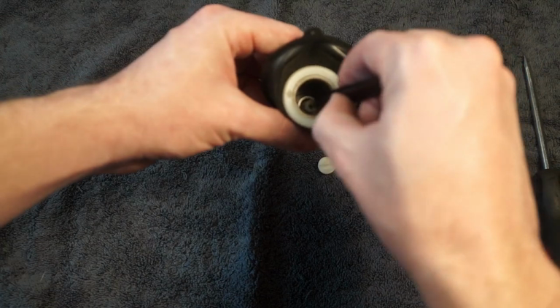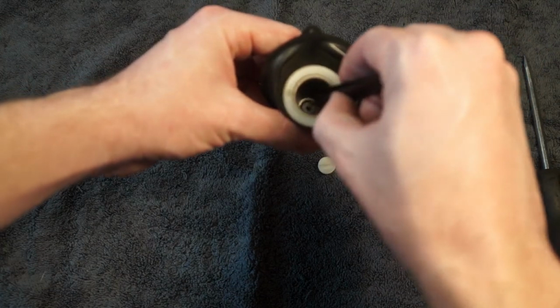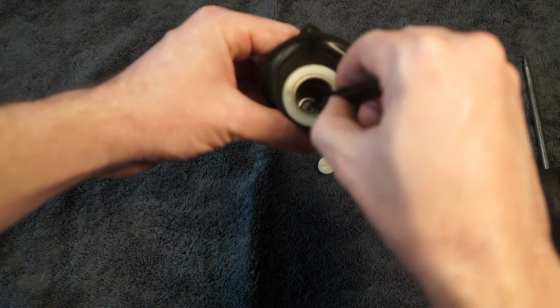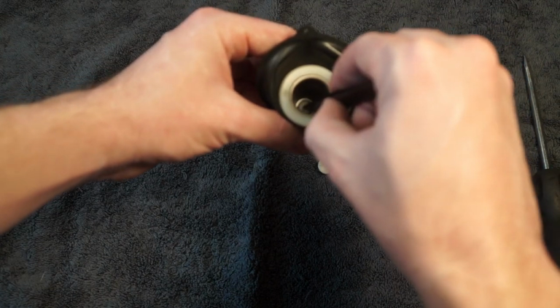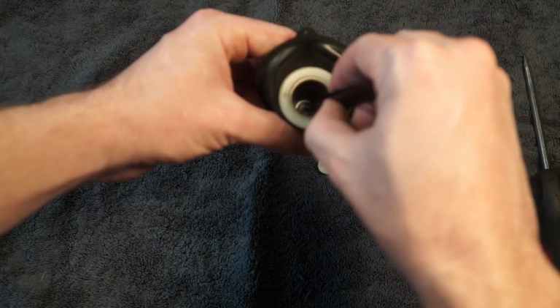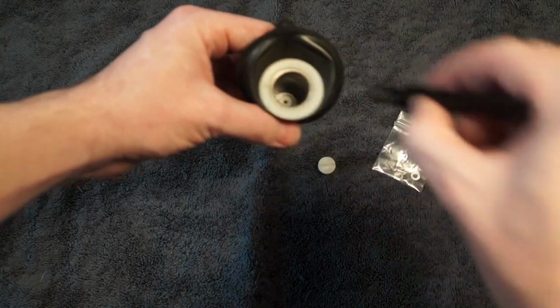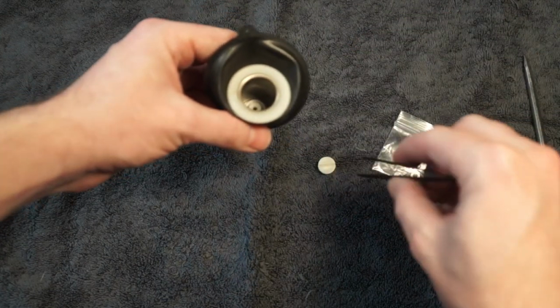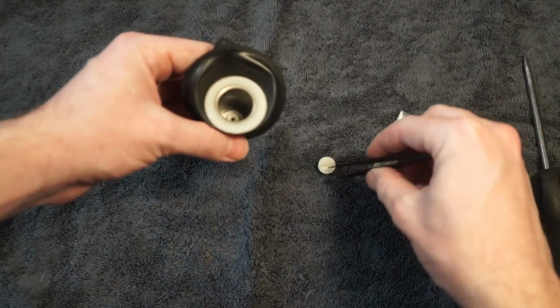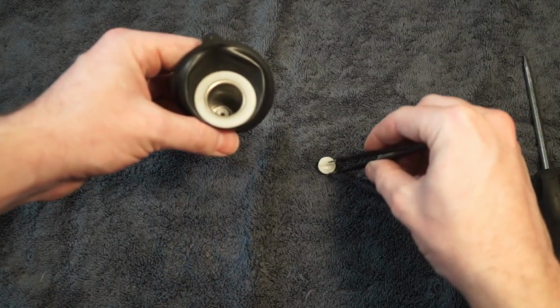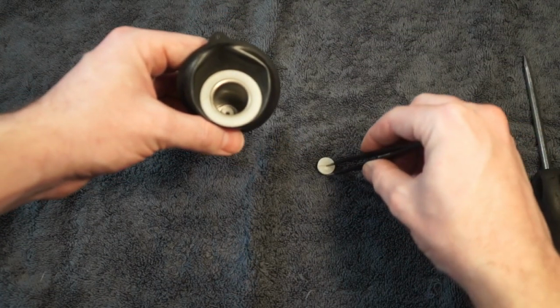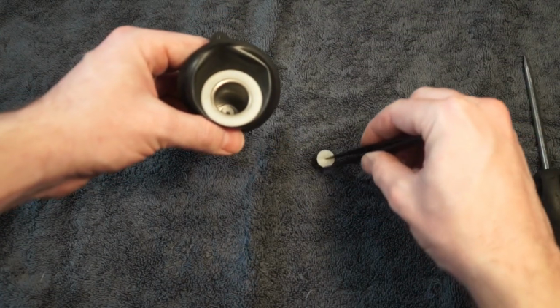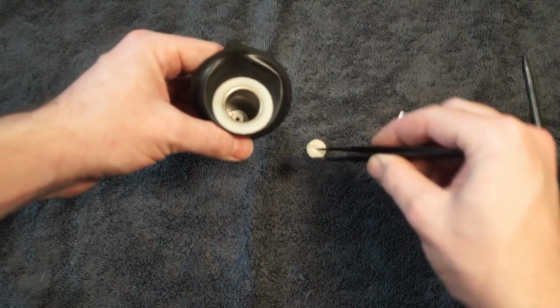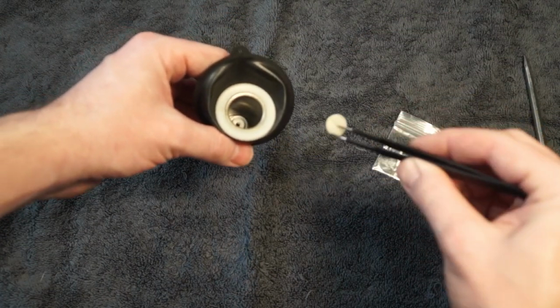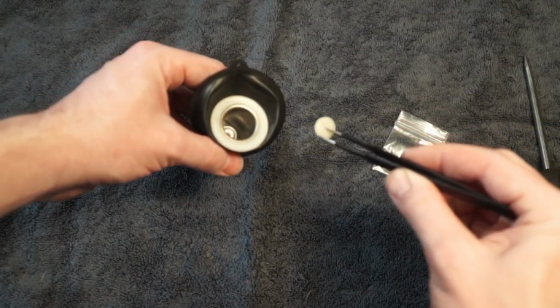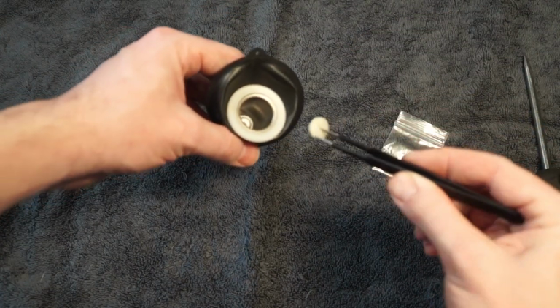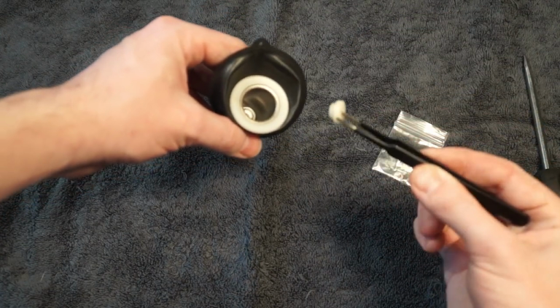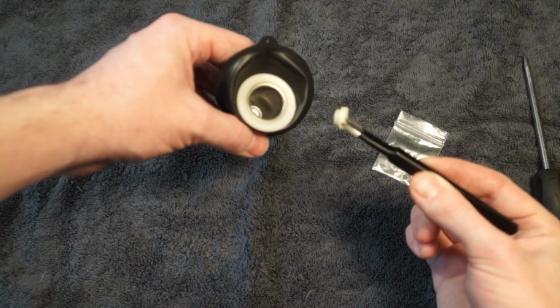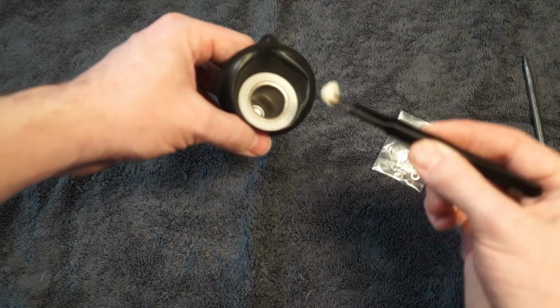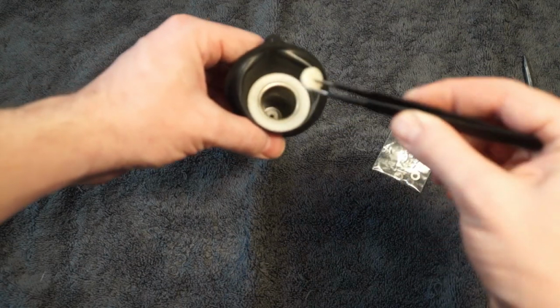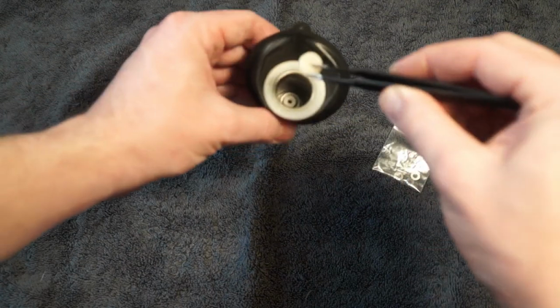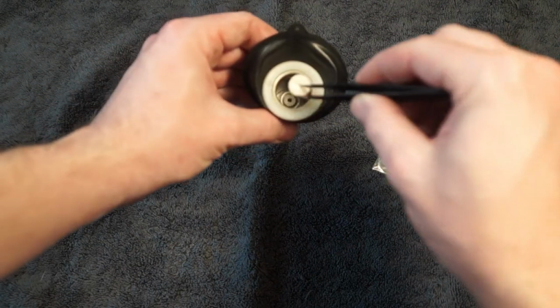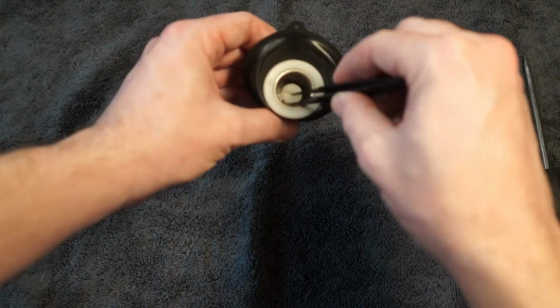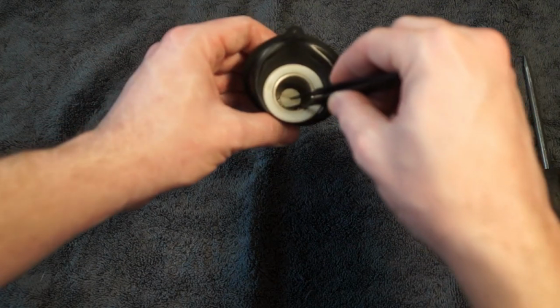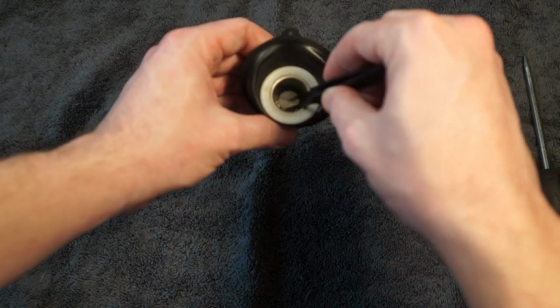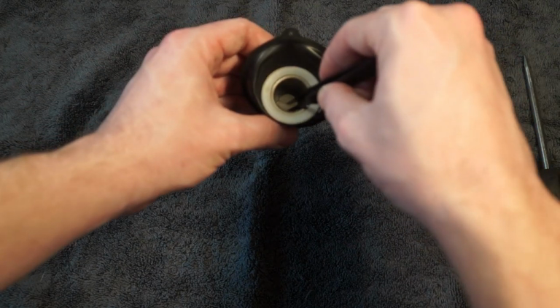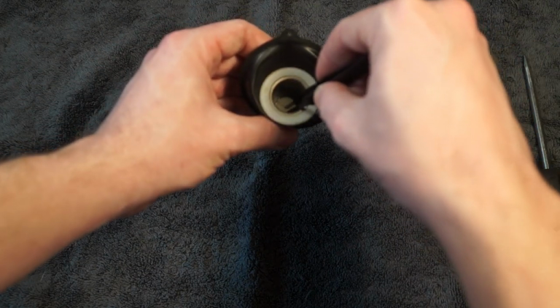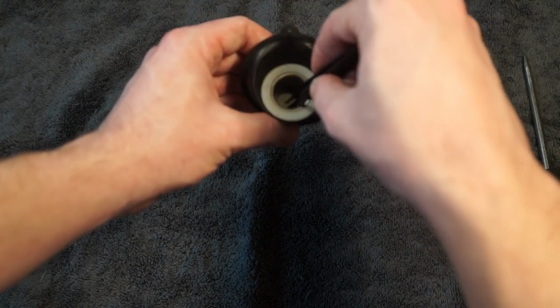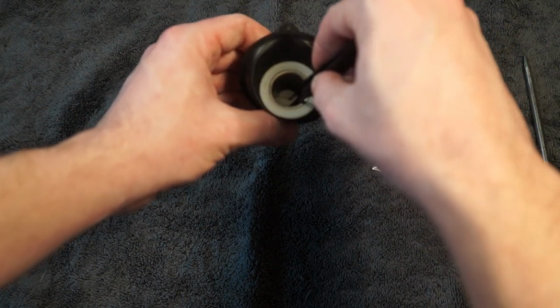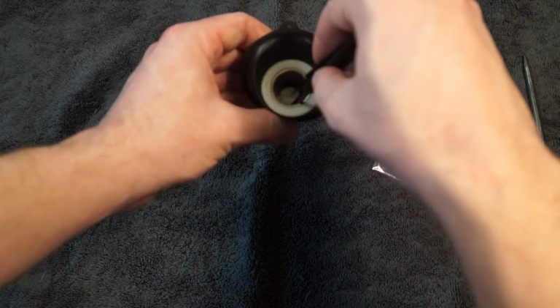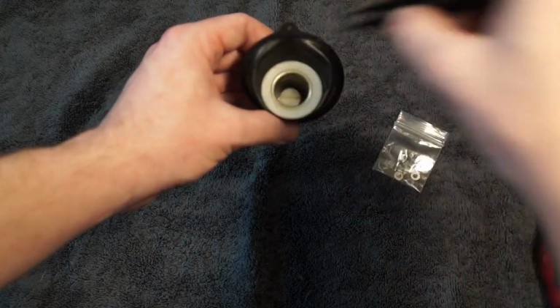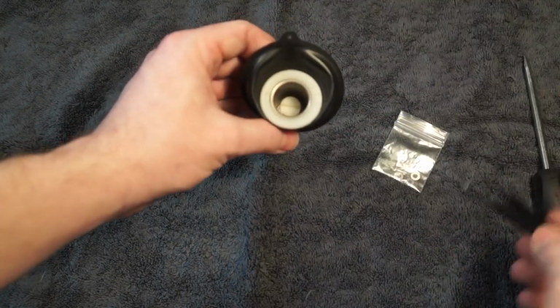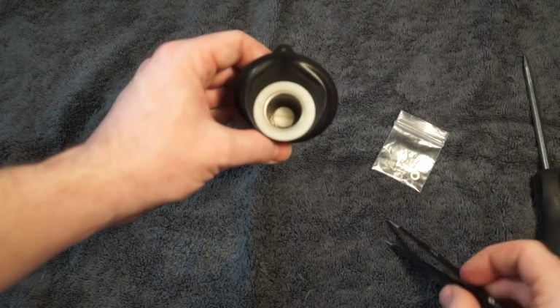Just place it down into there. Then I'm grabbing the slot of that little screw with my tweezers. I'm just going to rest it into place. So I've just dropped it down in there.